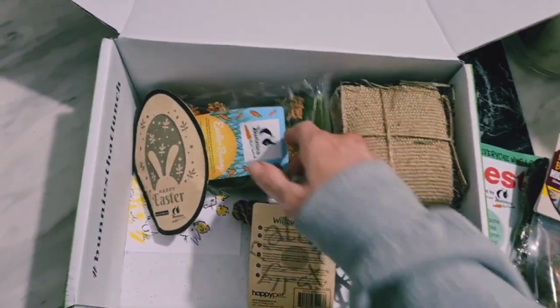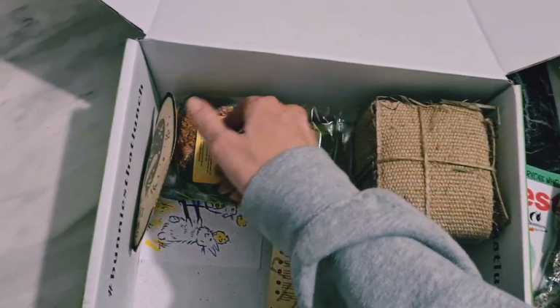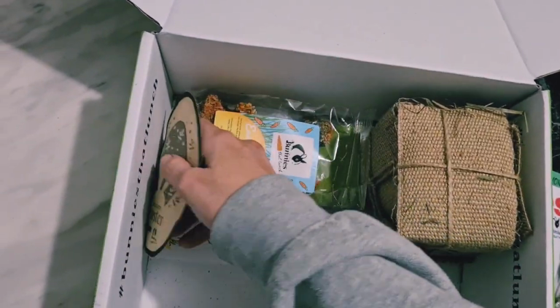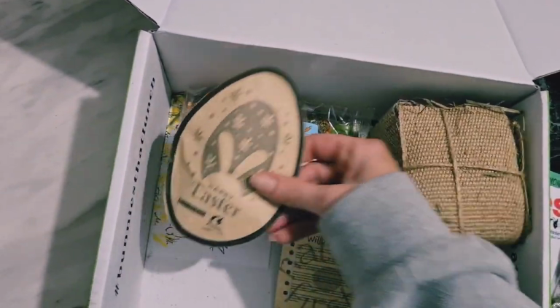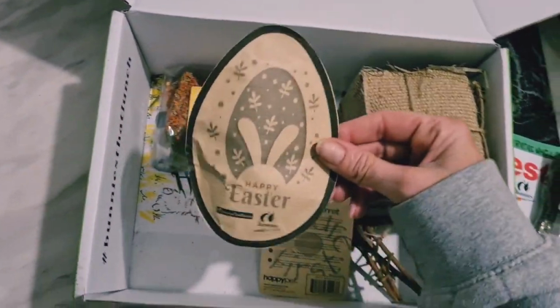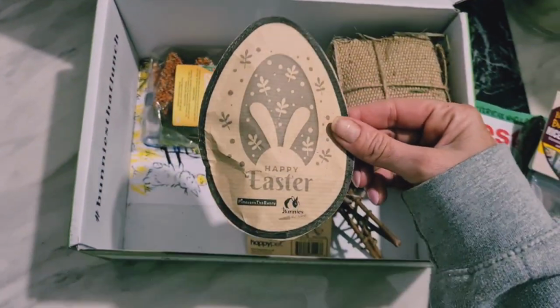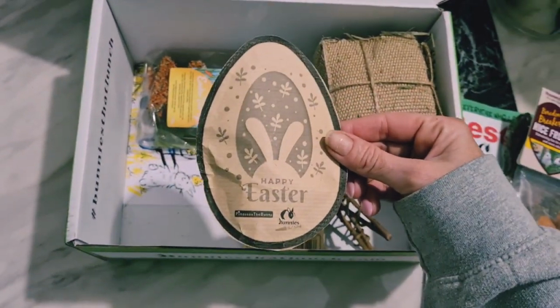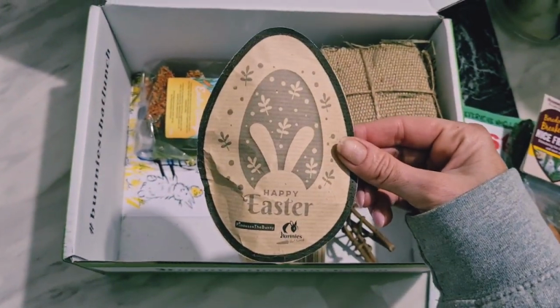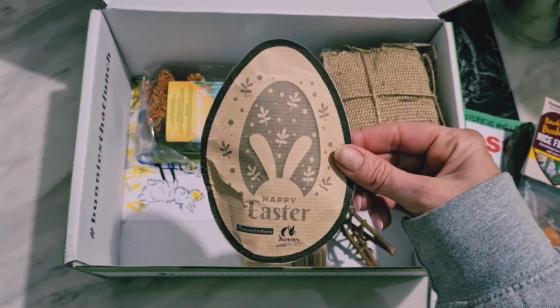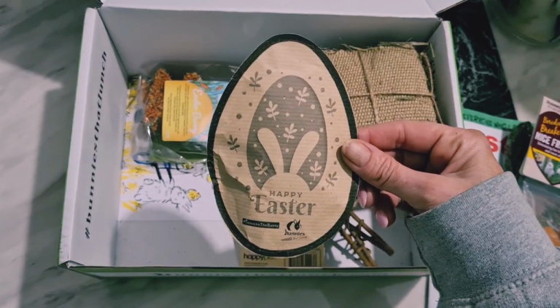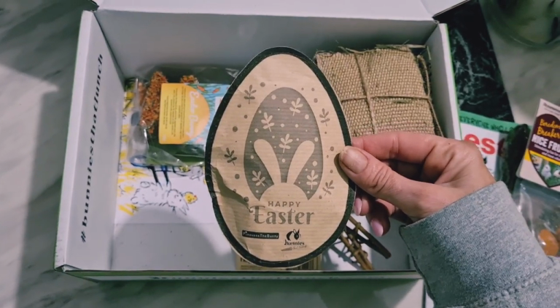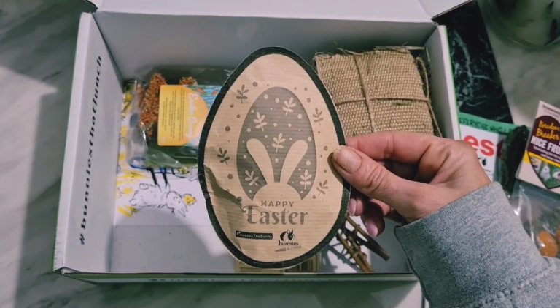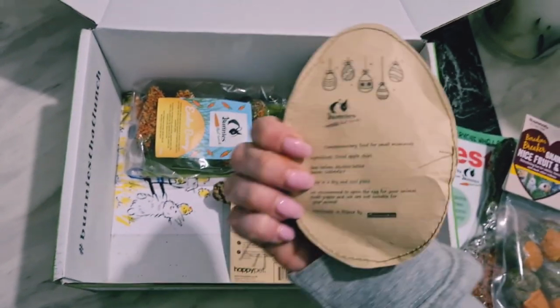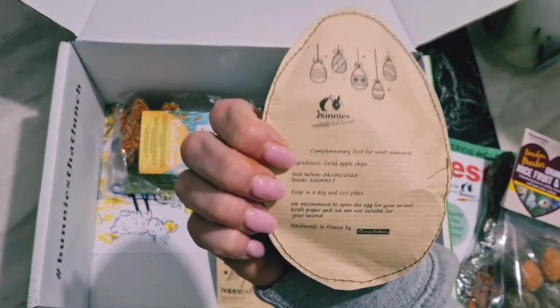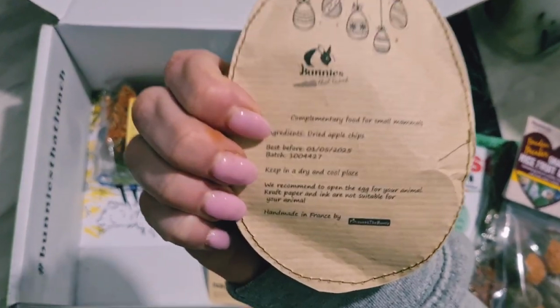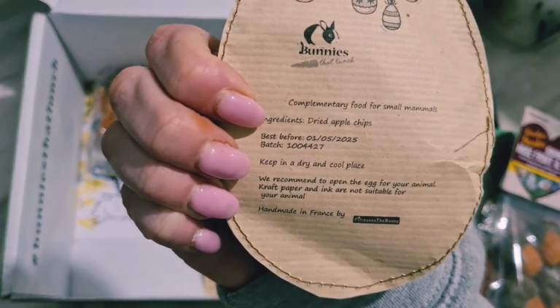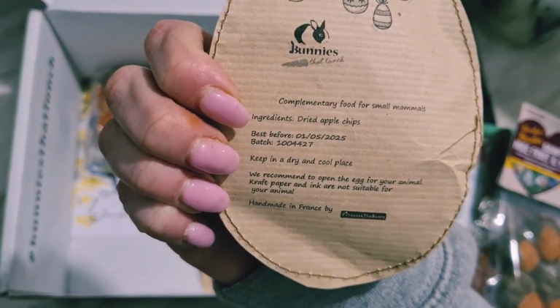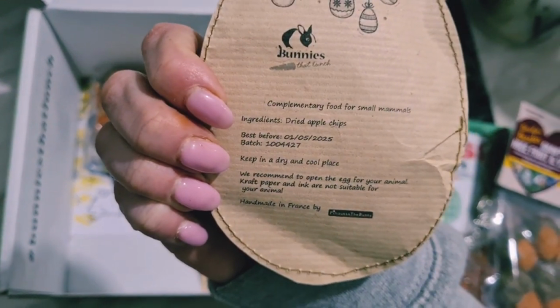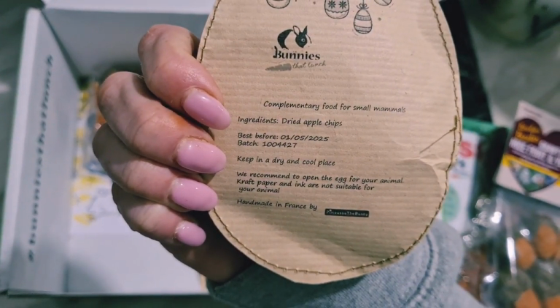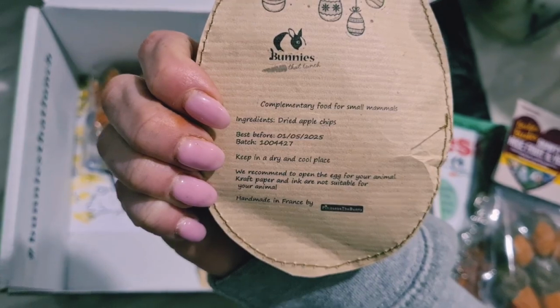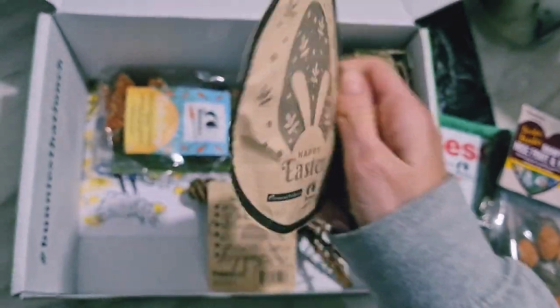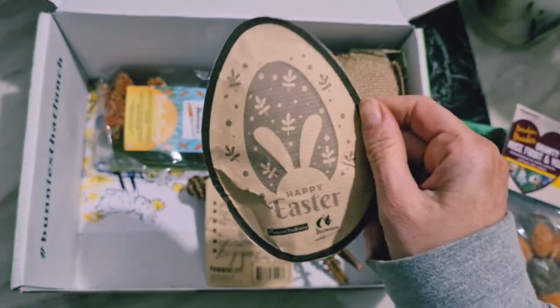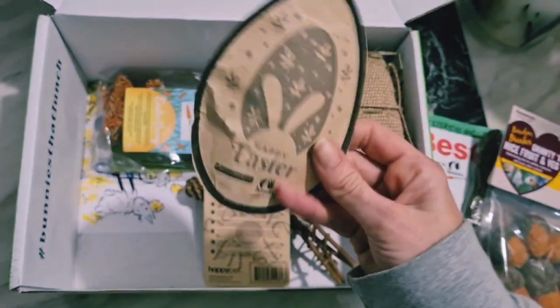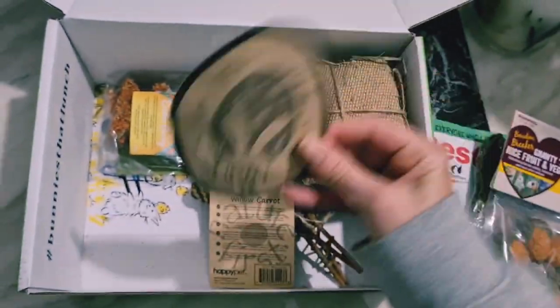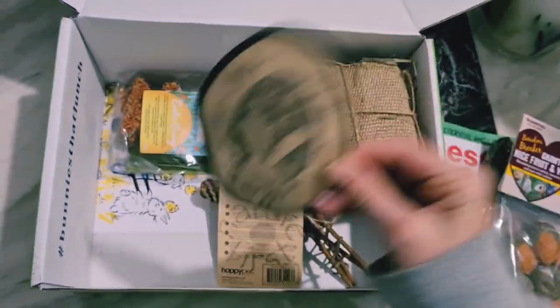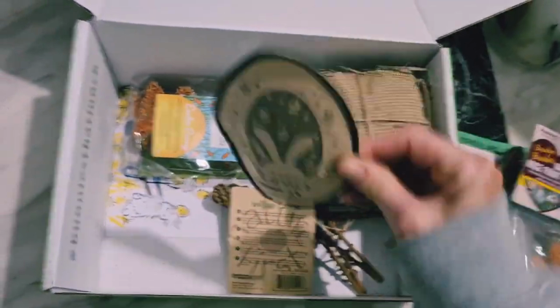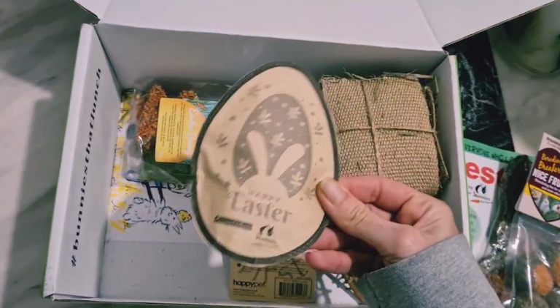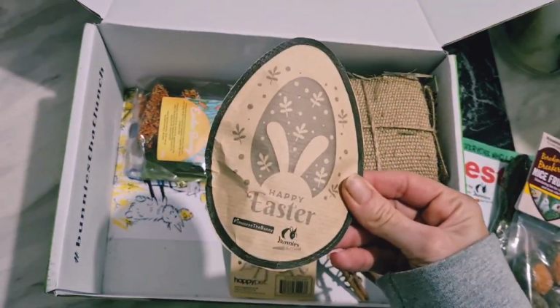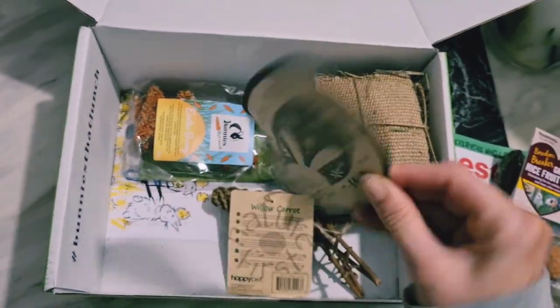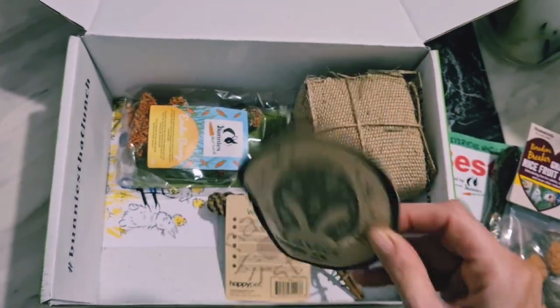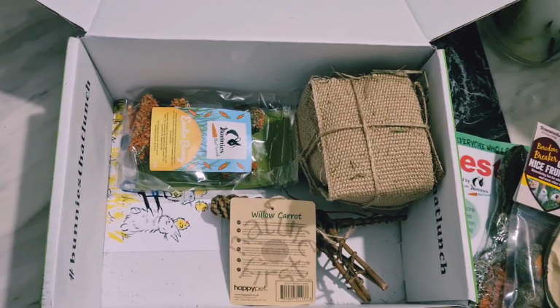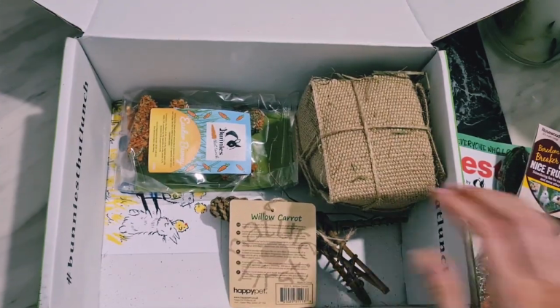Now I find this quite cute — this is for Easter and inside we have dried apple chips. So it's a little egg. I'm sure the bunnies will like that.